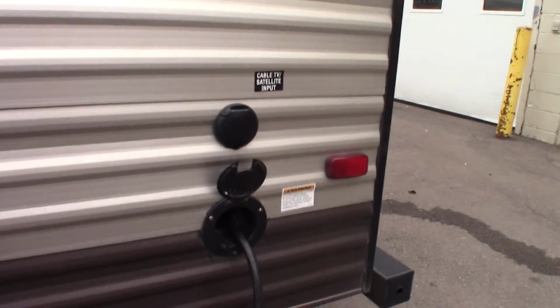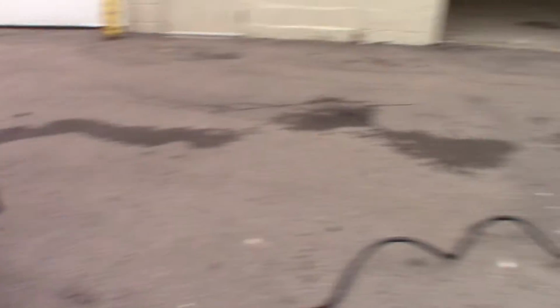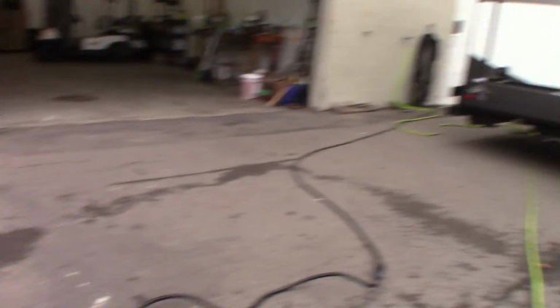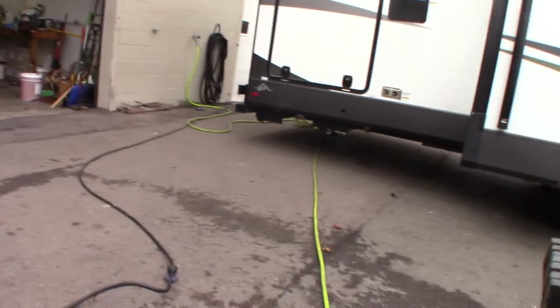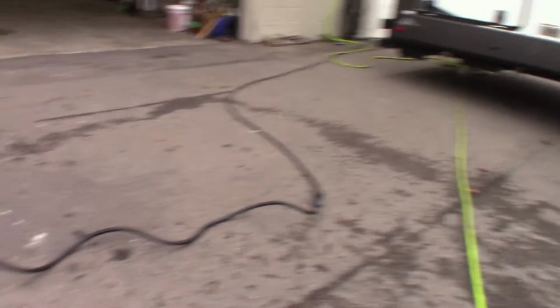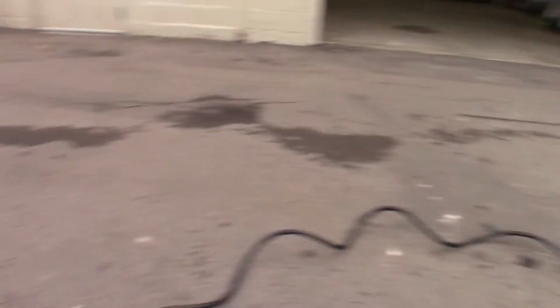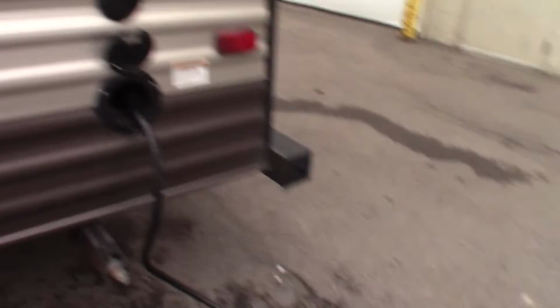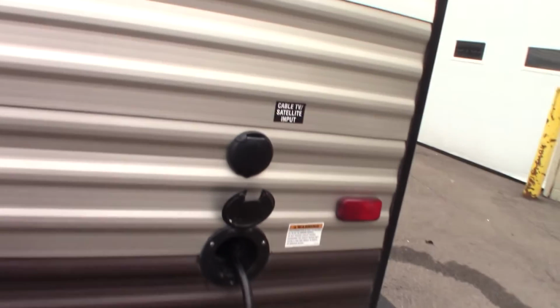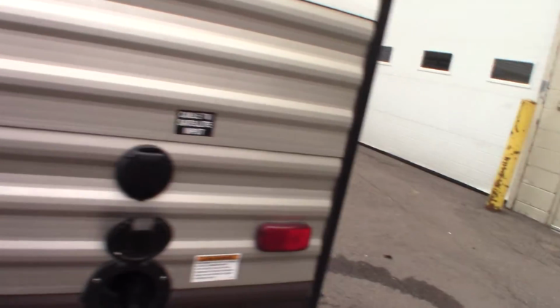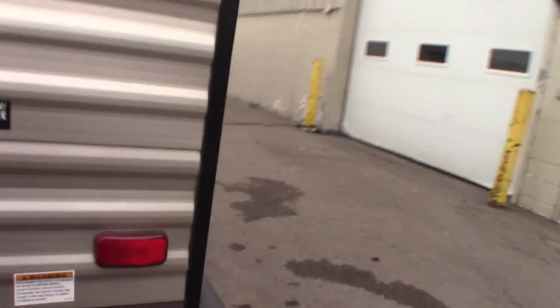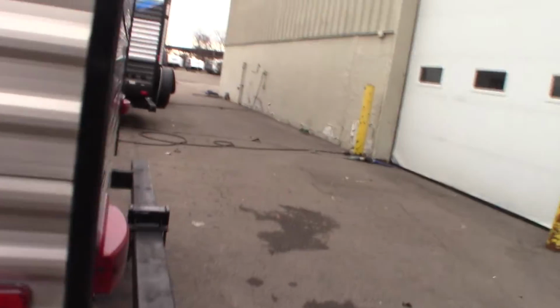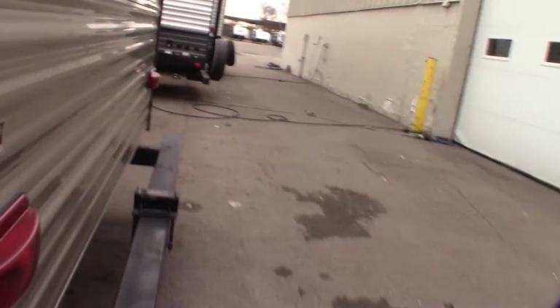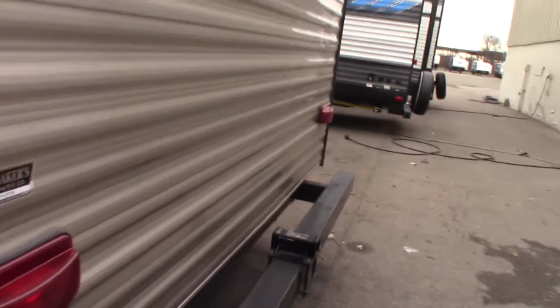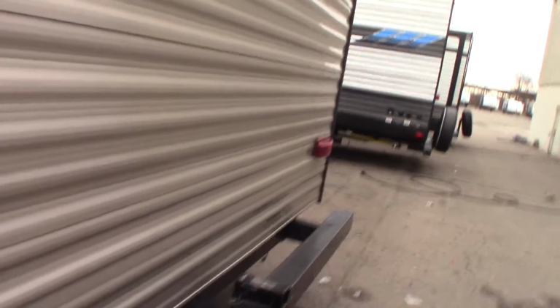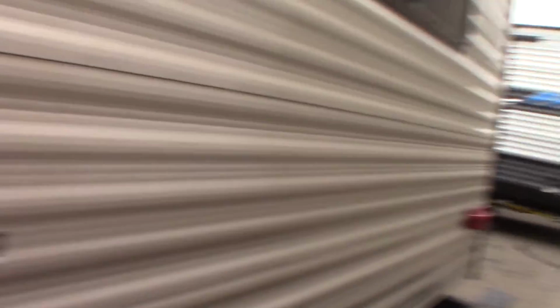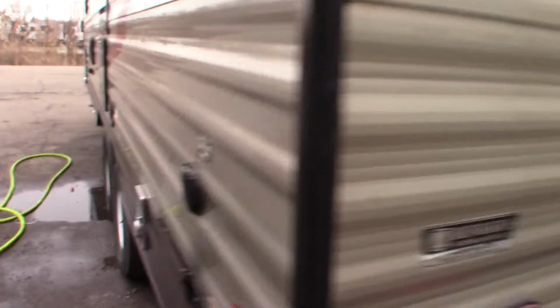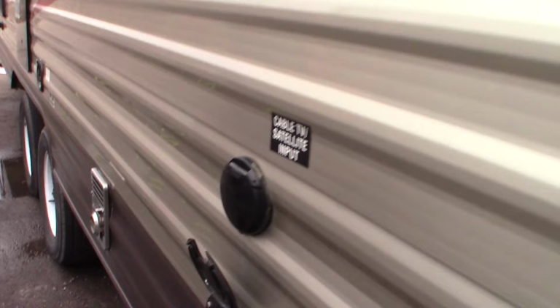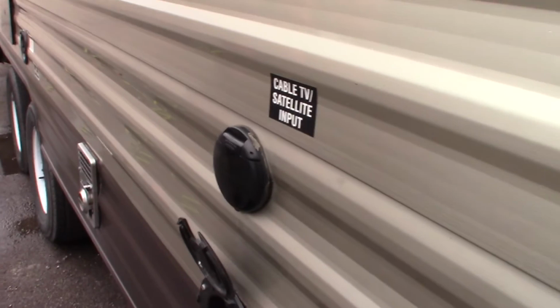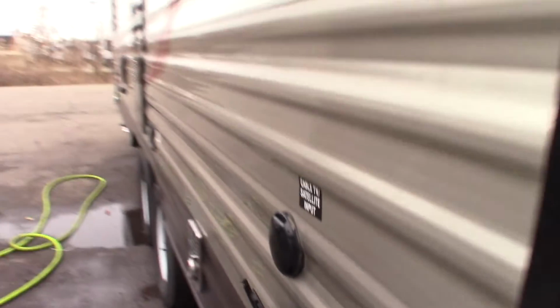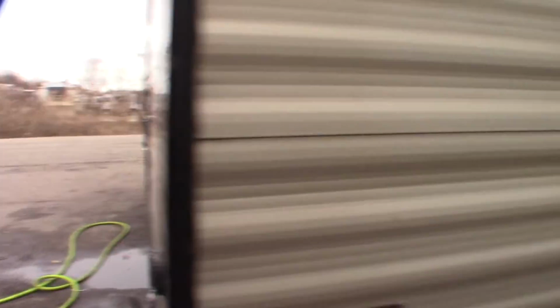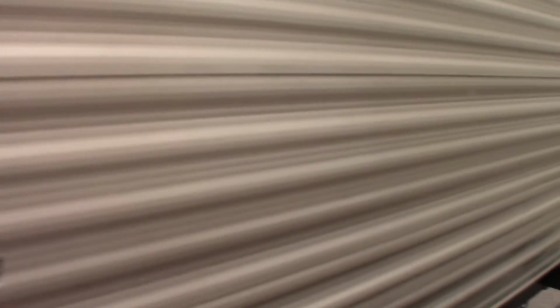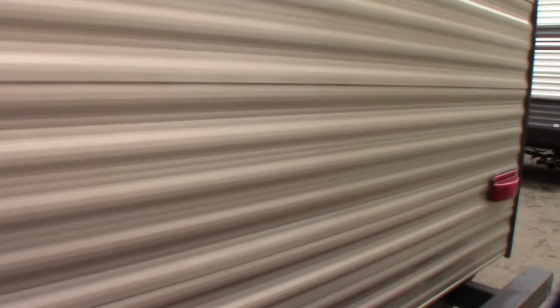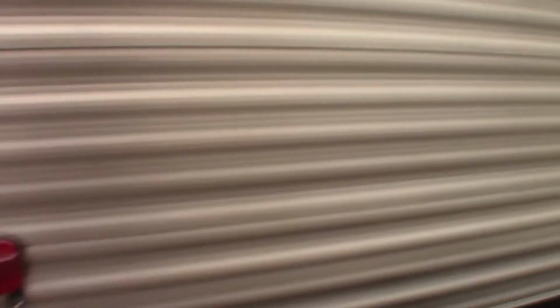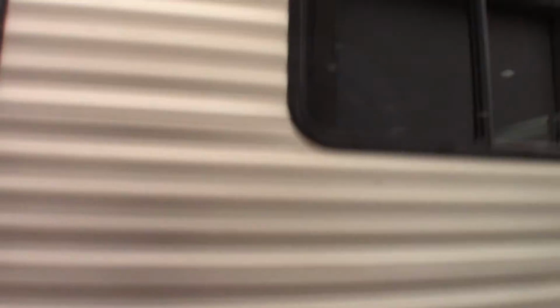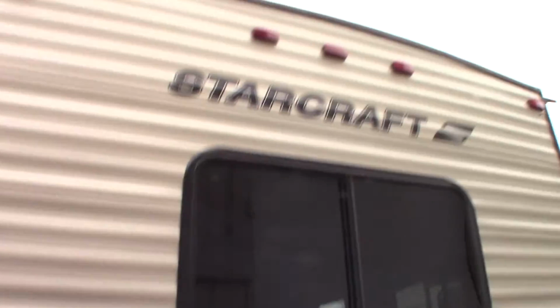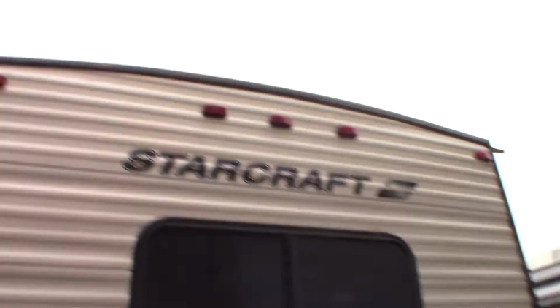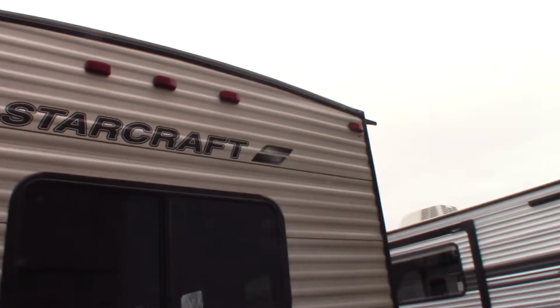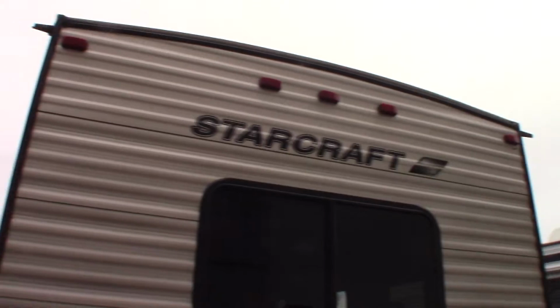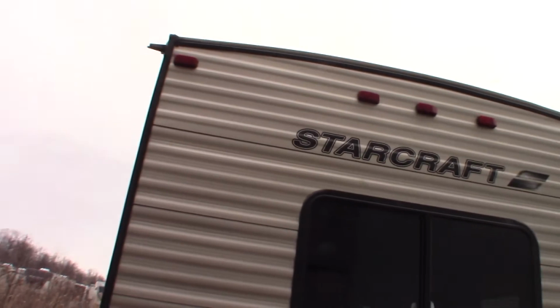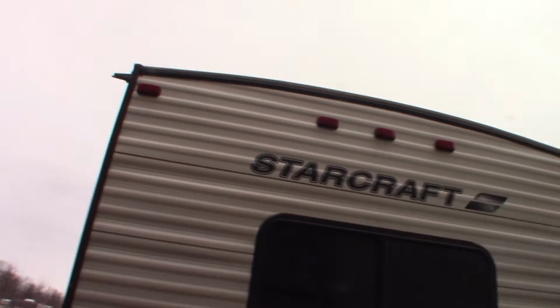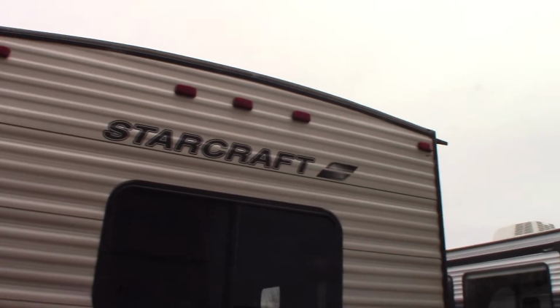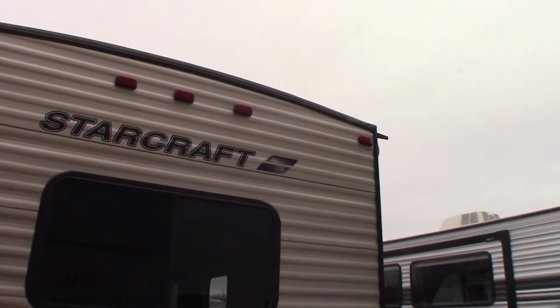You have a retractable power cord, which is a 30-amp cord. And that's cable and satellite through right there. Keep in mind that you should always inspect your roof every 90 days or so.